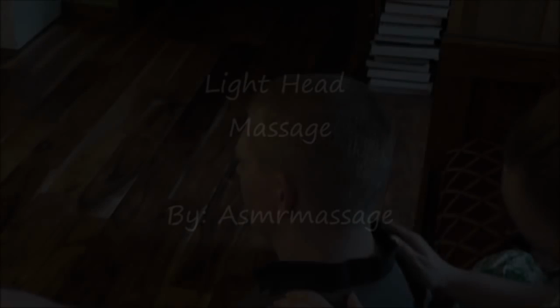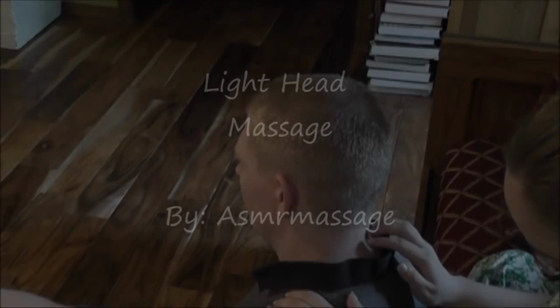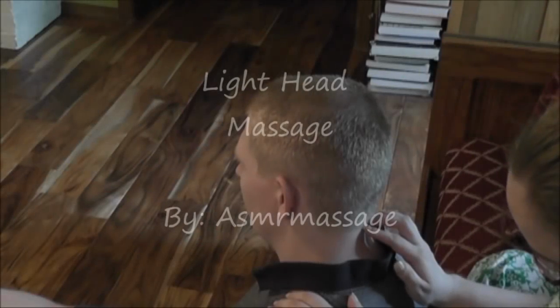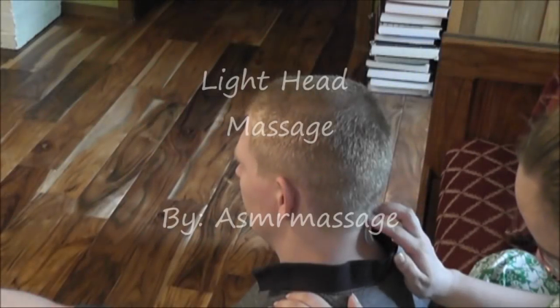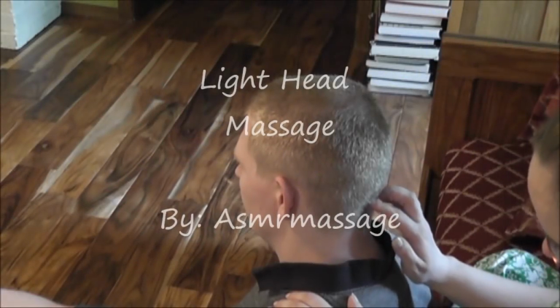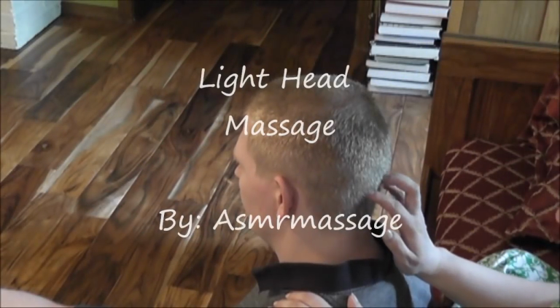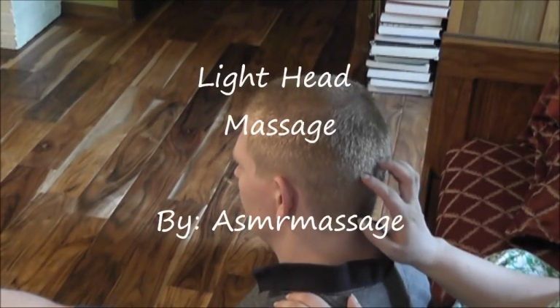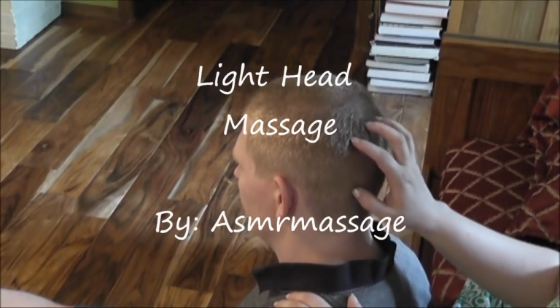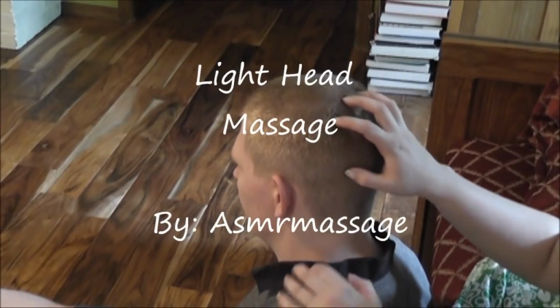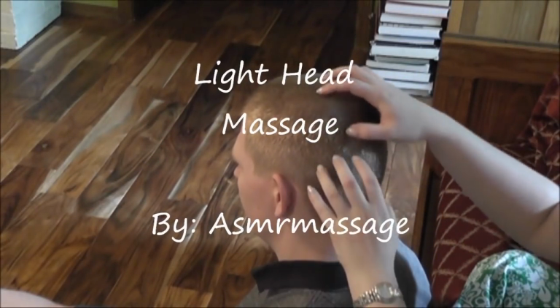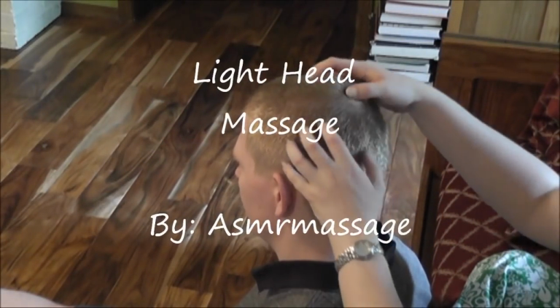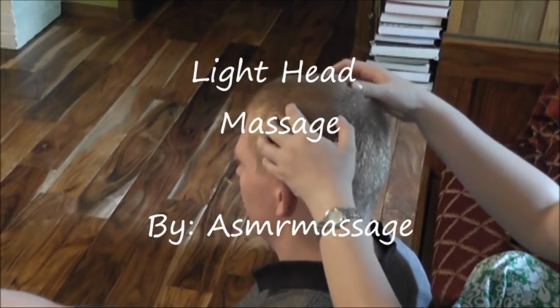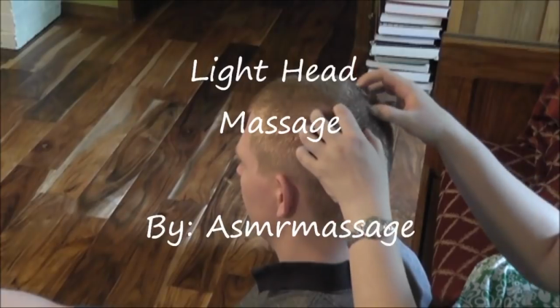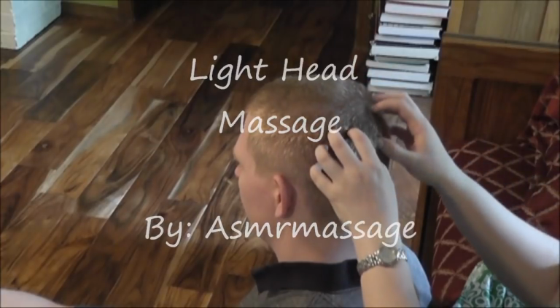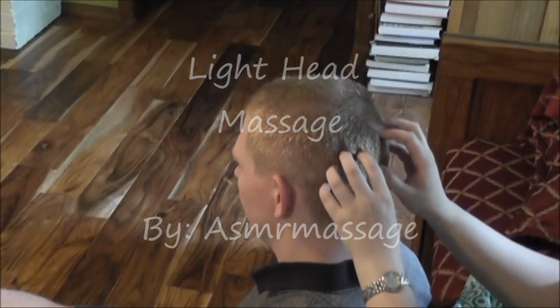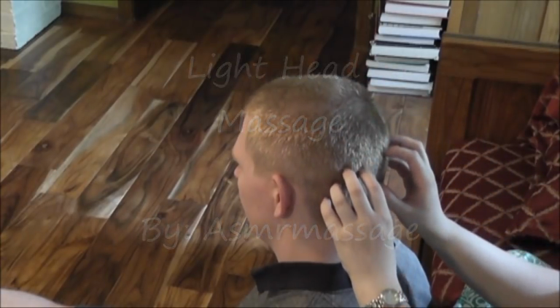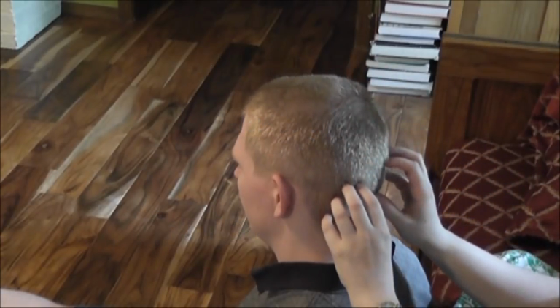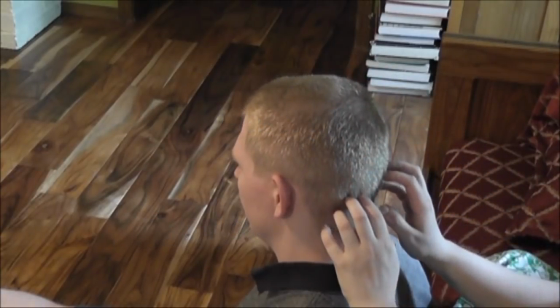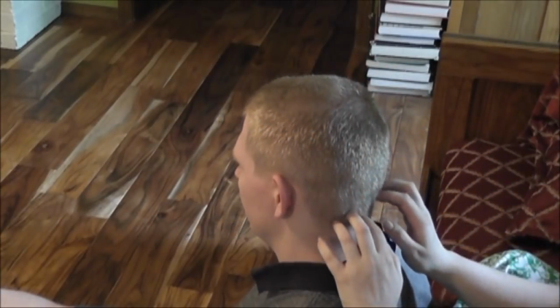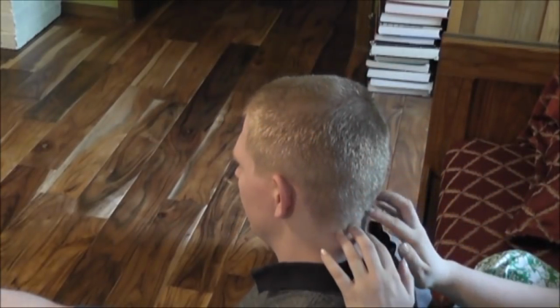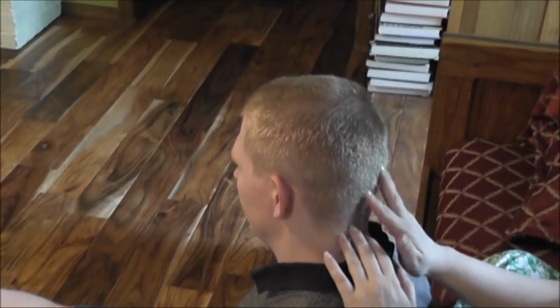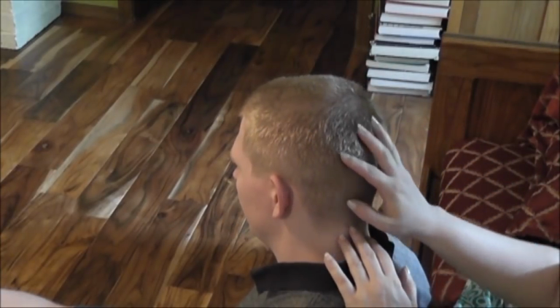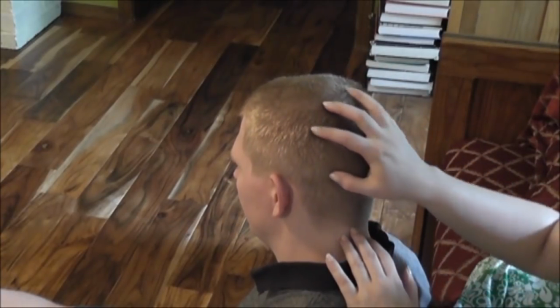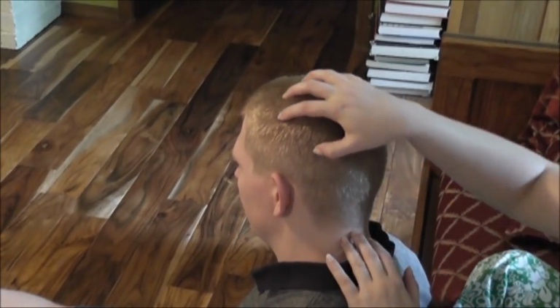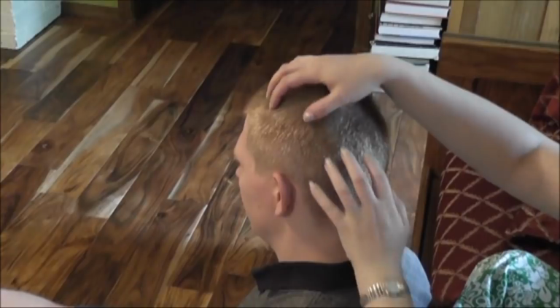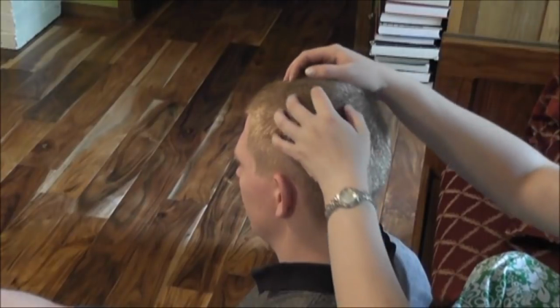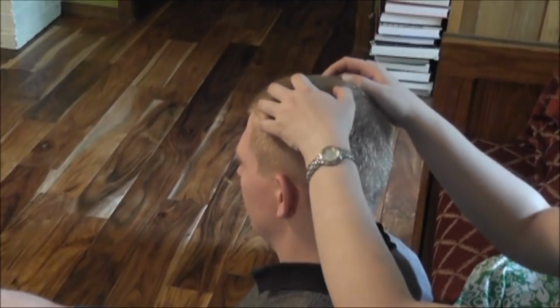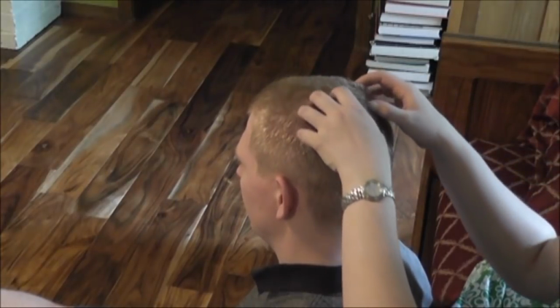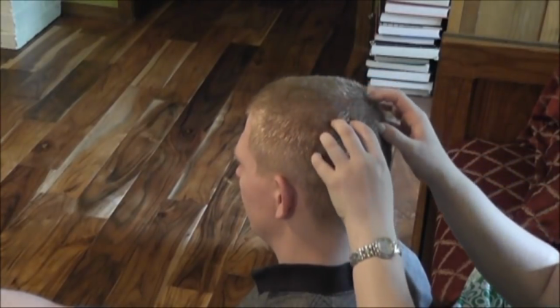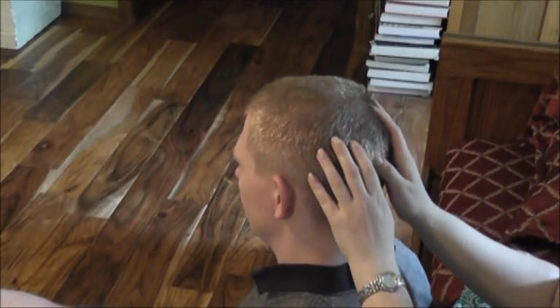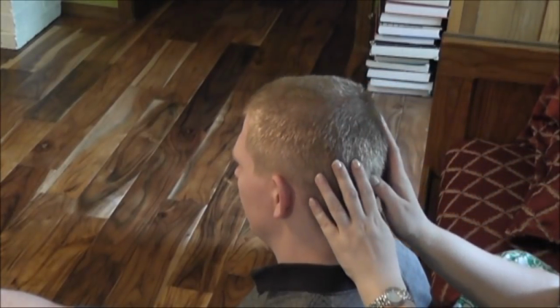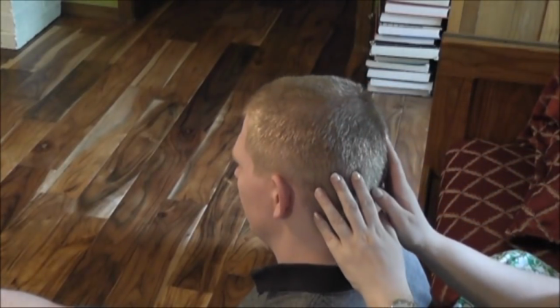Light head massage by ASMR Massage. I begin just by running my fingertips over his scalp, seeing if I can feel any tension.